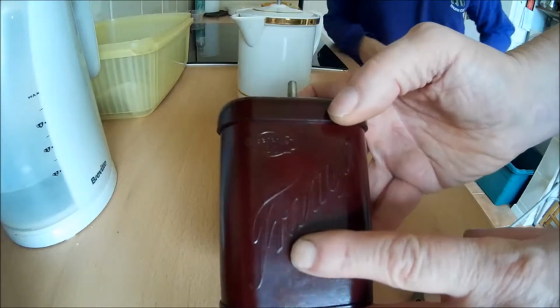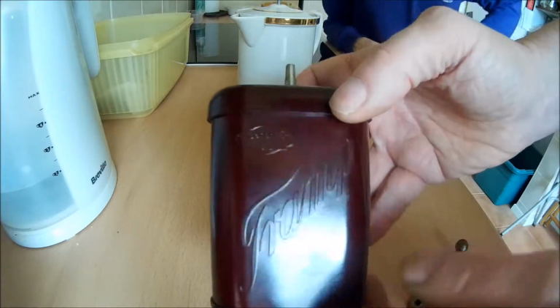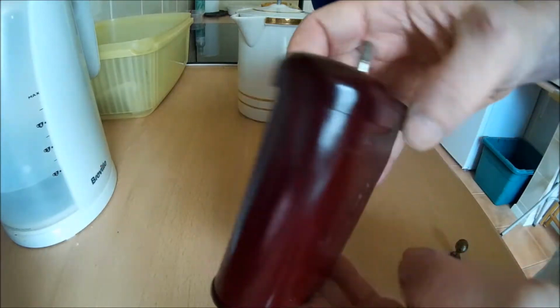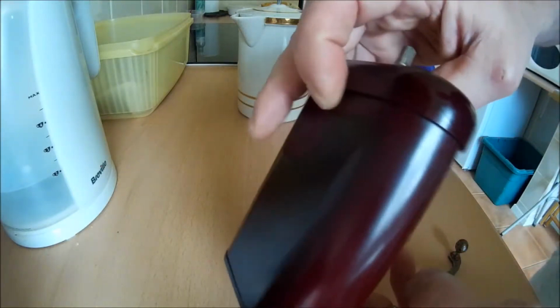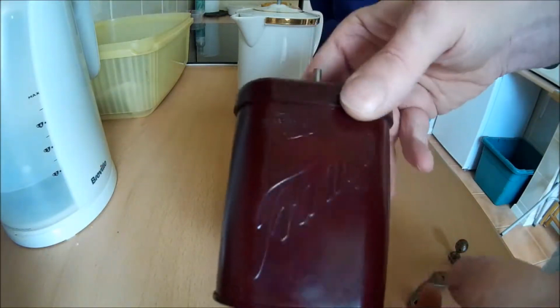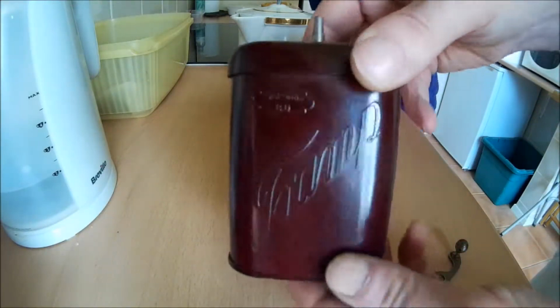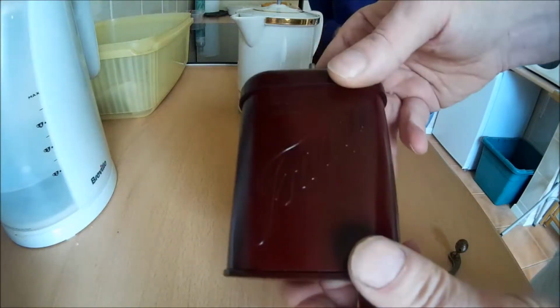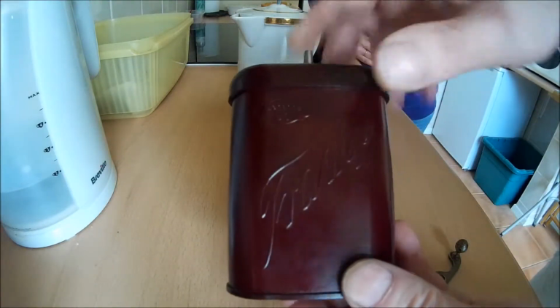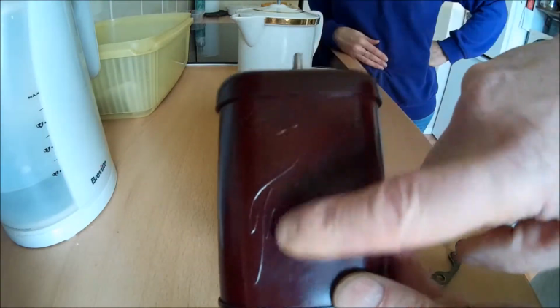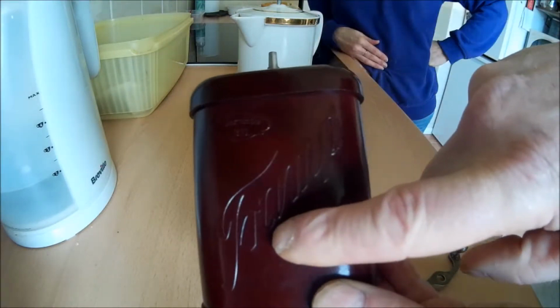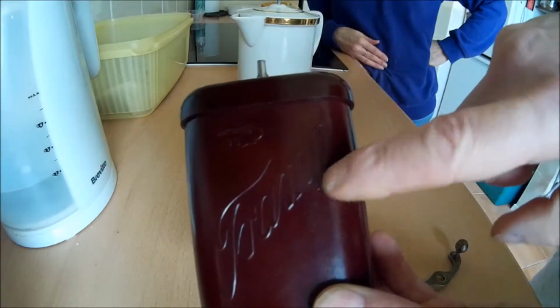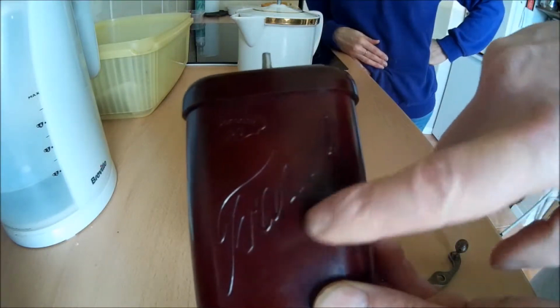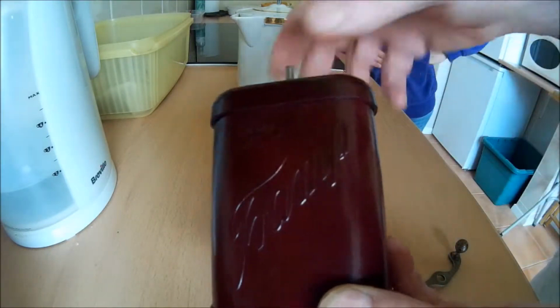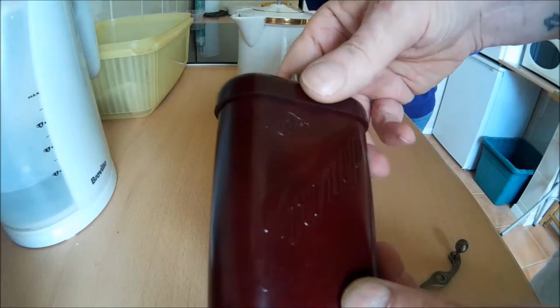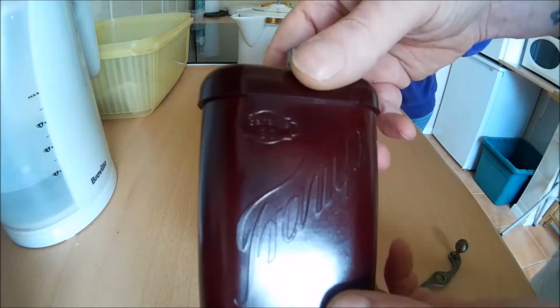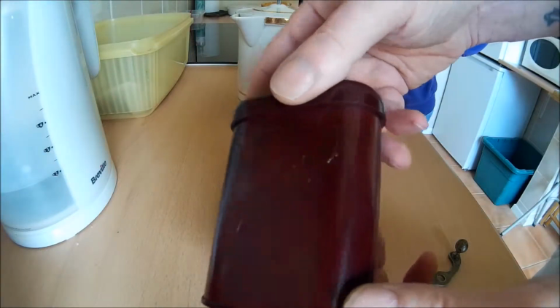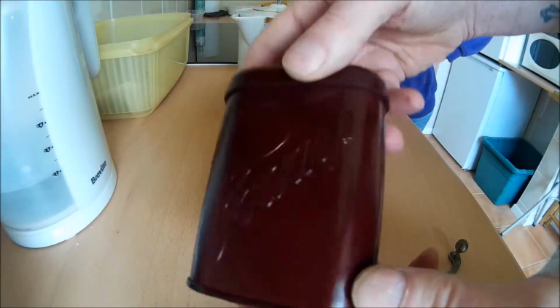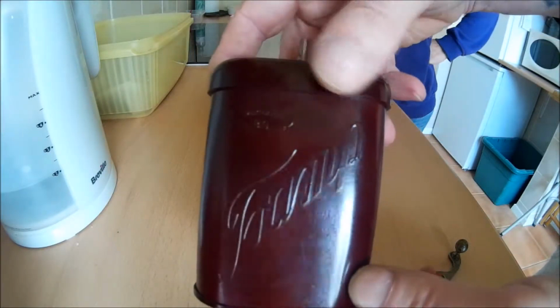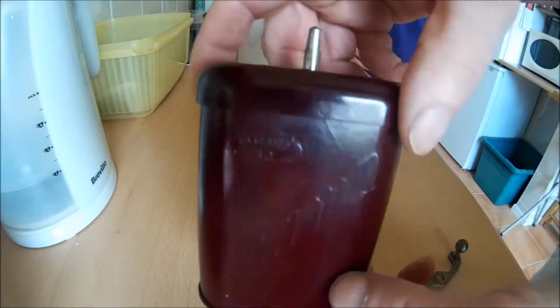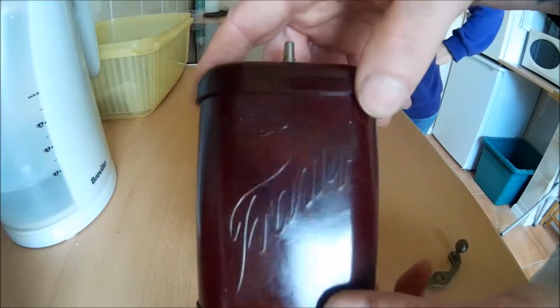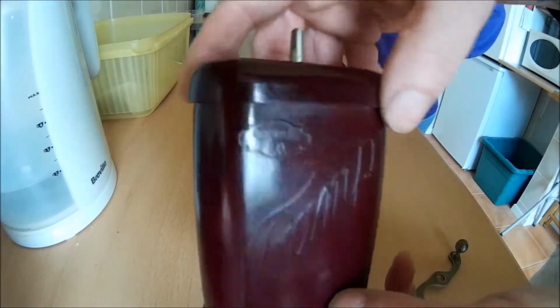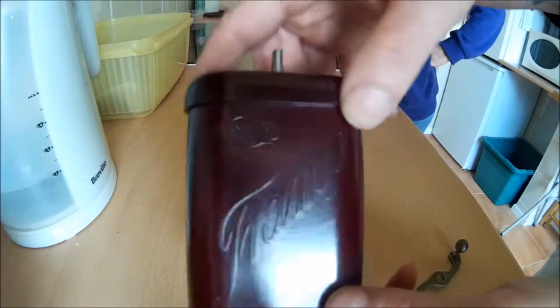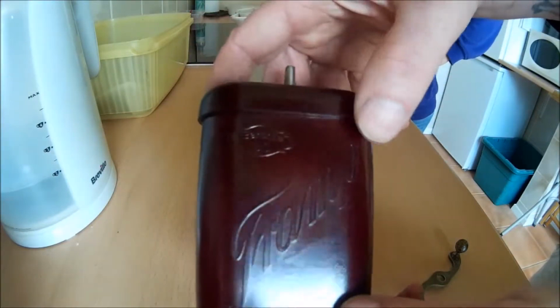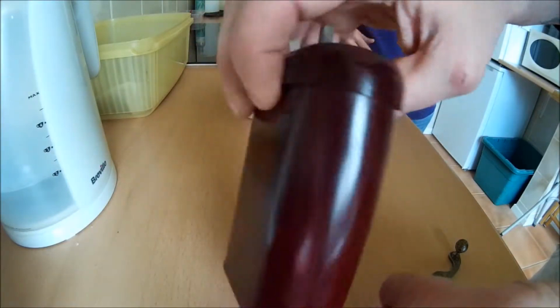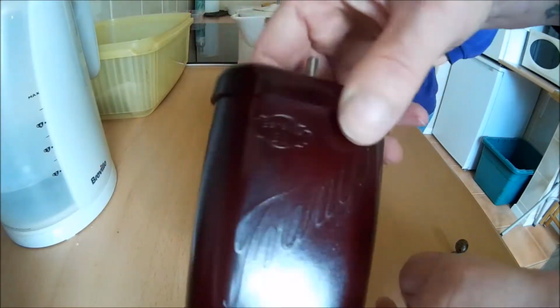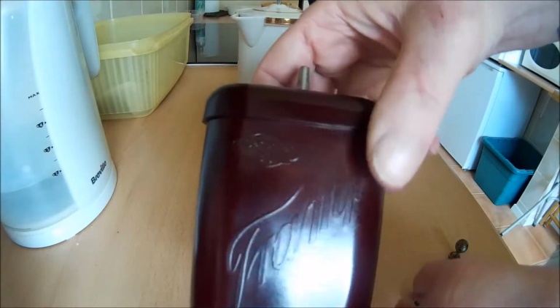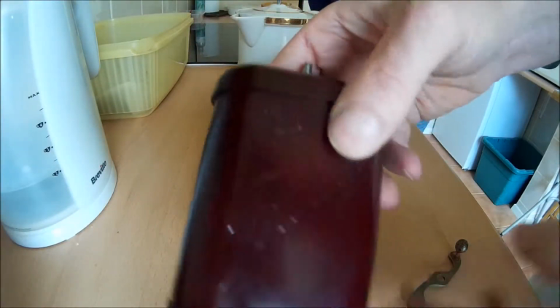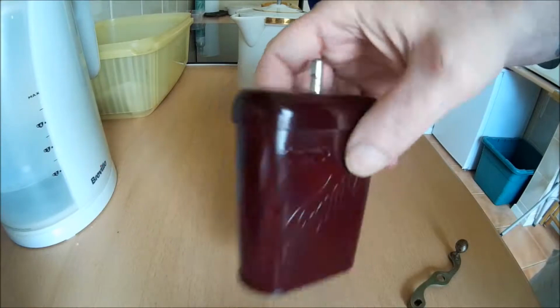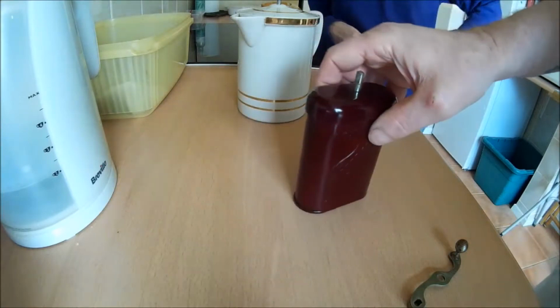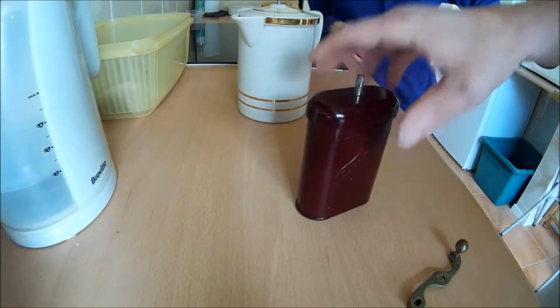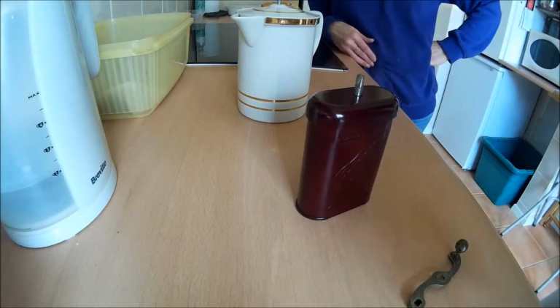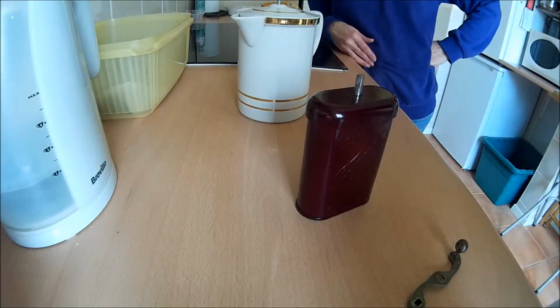Actually, that does say 'tramp' — tramp means to travel. This is a traveling coffee grinder. I believe 'tramp' is Anglo-Saxon, or it might even be German from the olden days, meaning to go or travel.